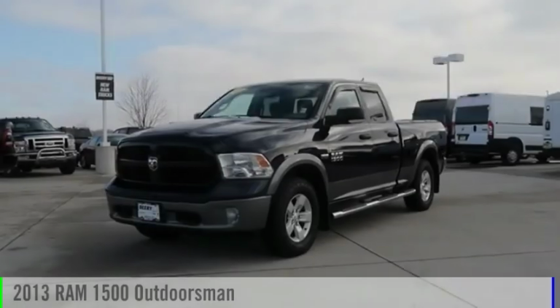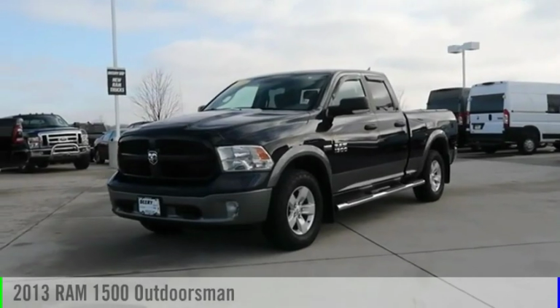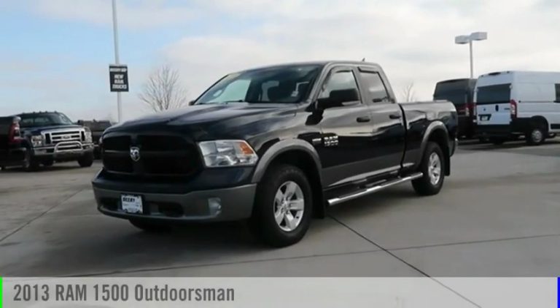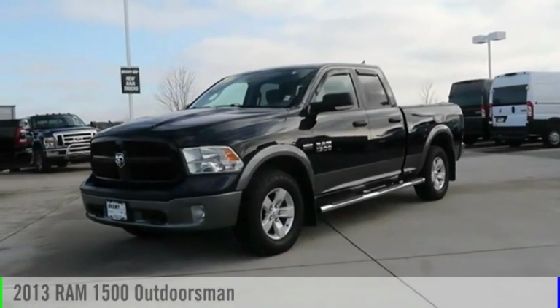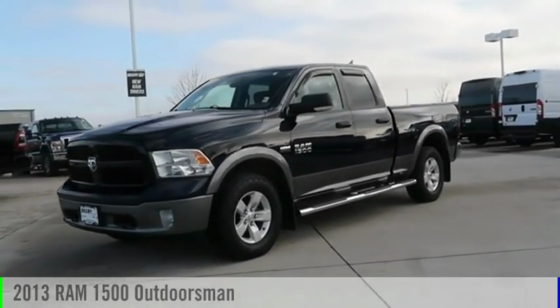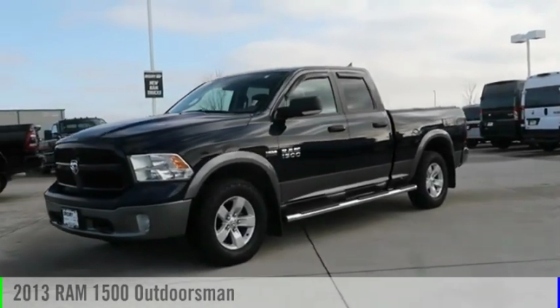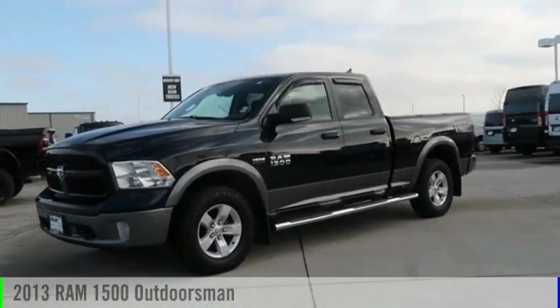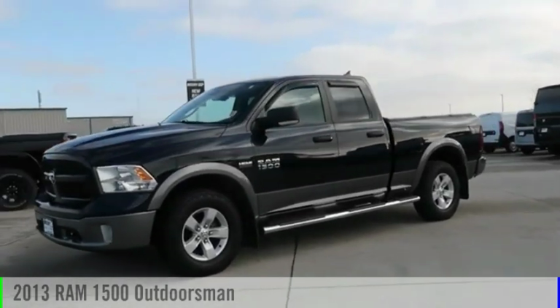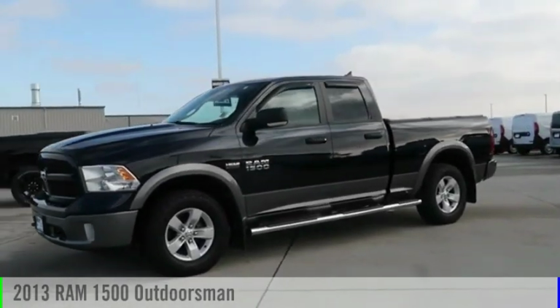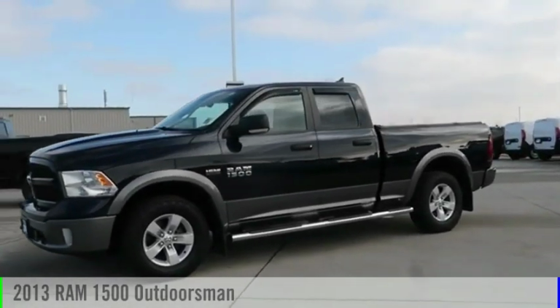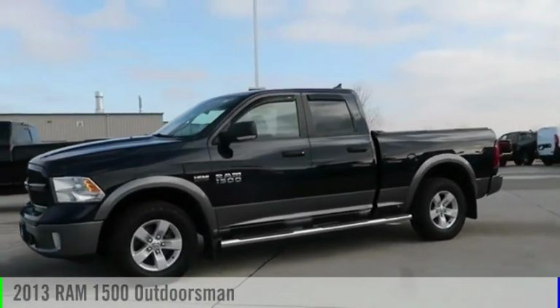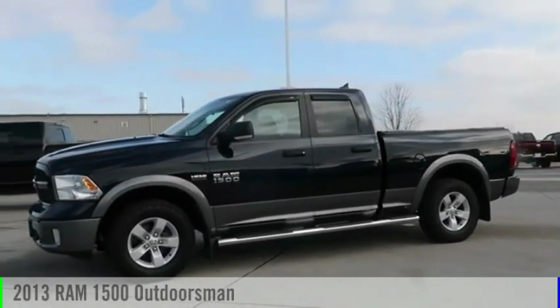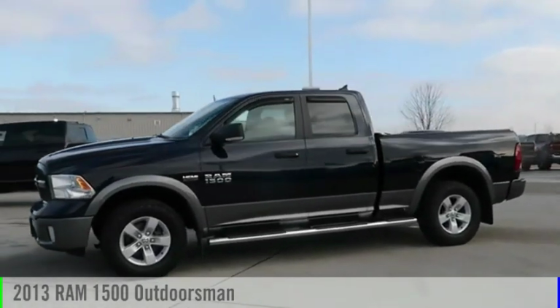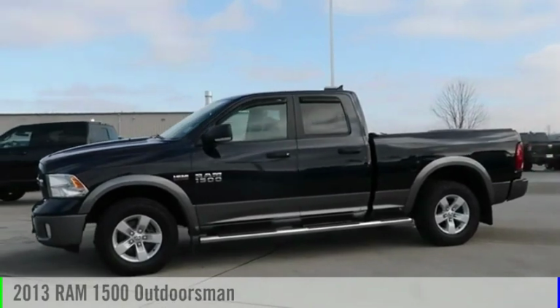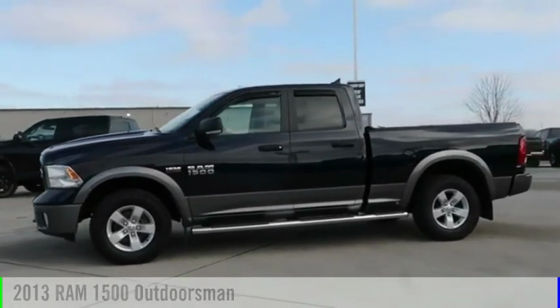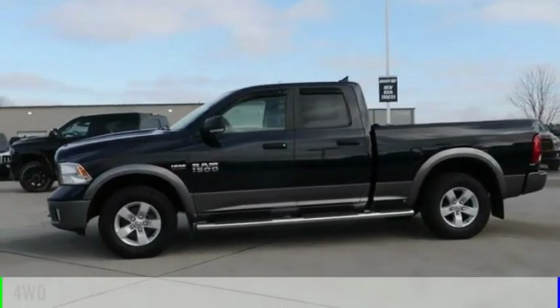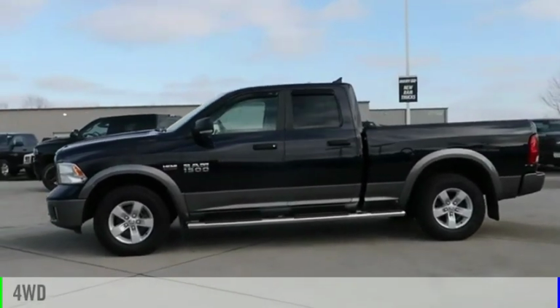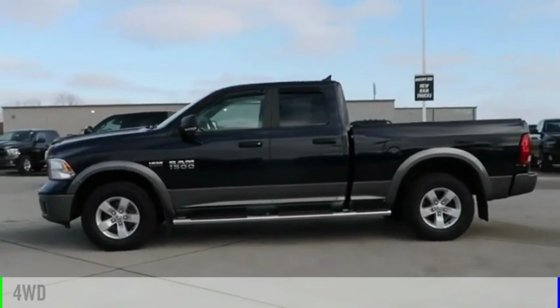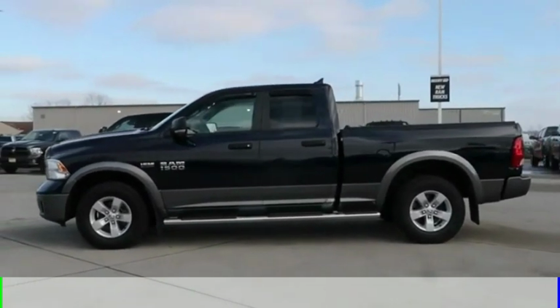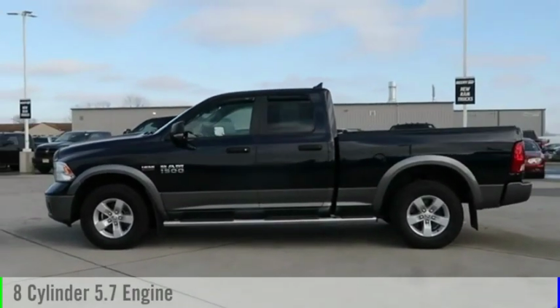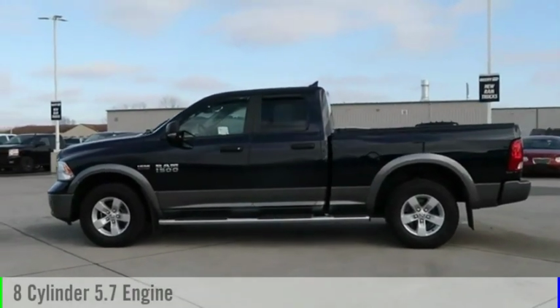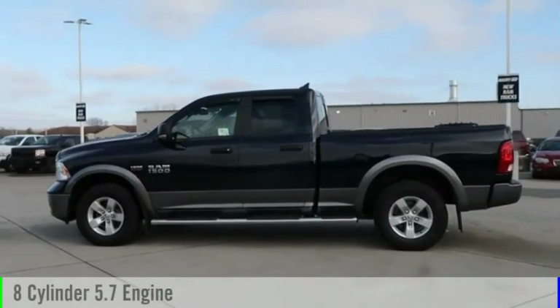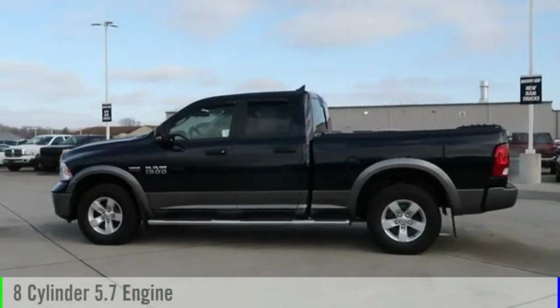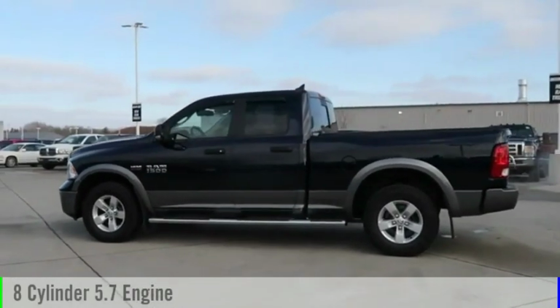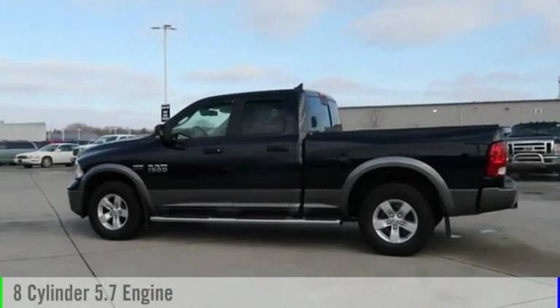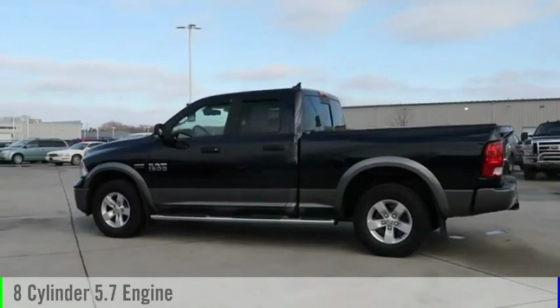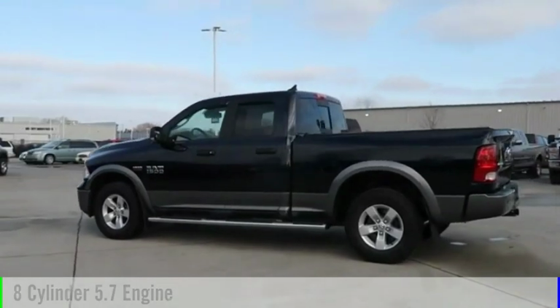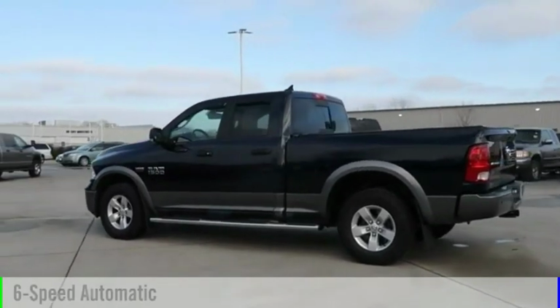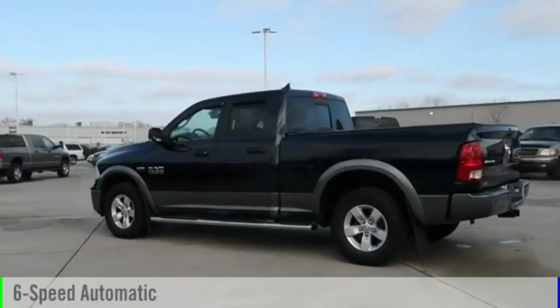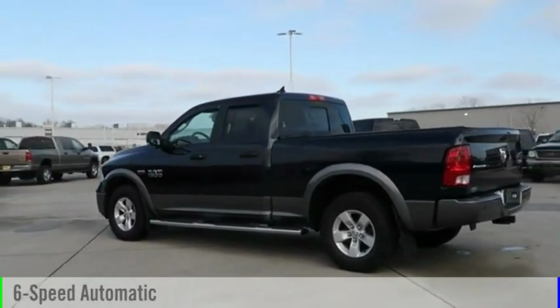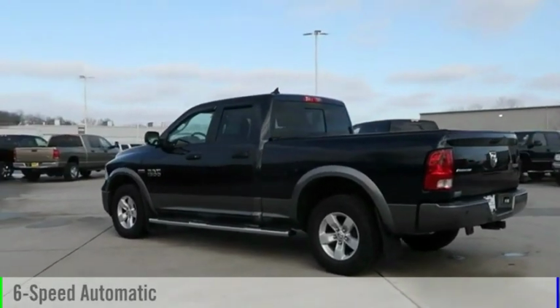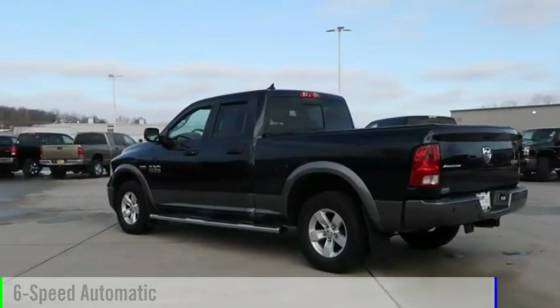Looking for the right vehicle? Check out the 2013 1500. This vehicle is powered by a four-wheel drive, eight-cylinder, 5.7-liter engine, and comes with a six-speed automatic transmission.